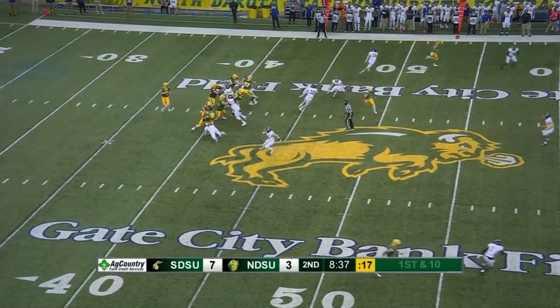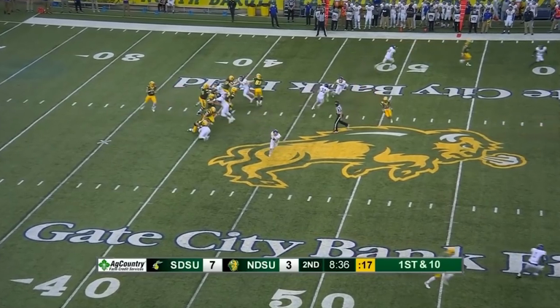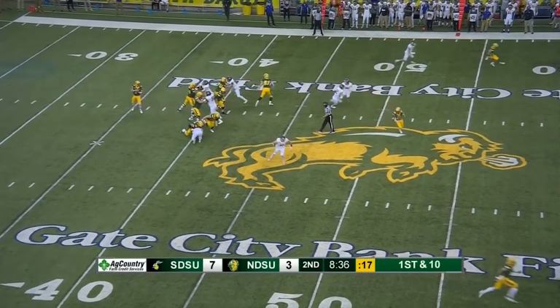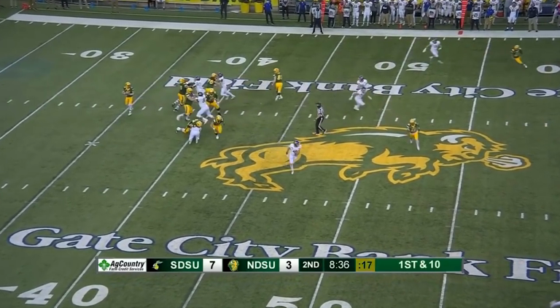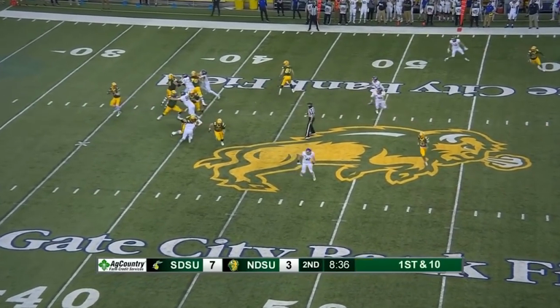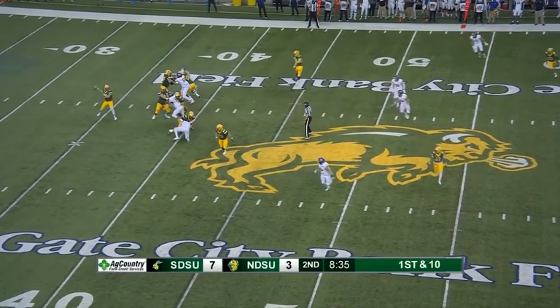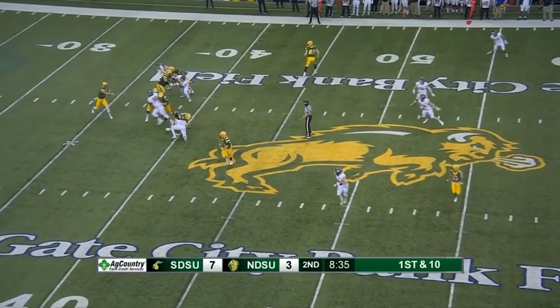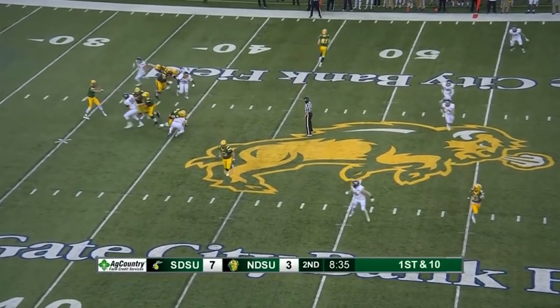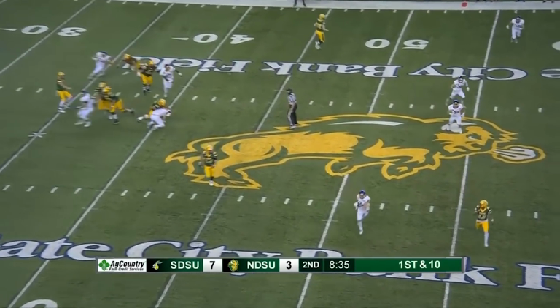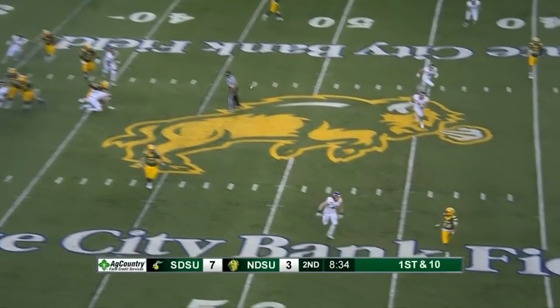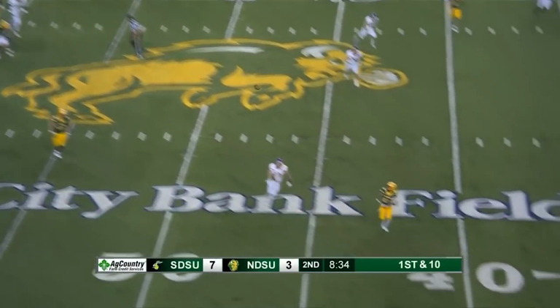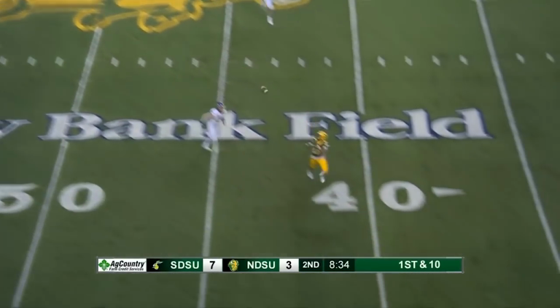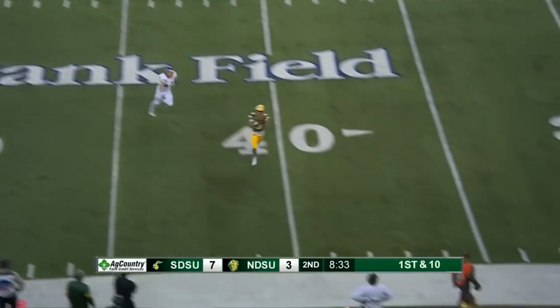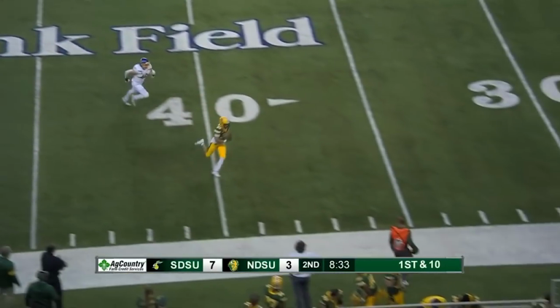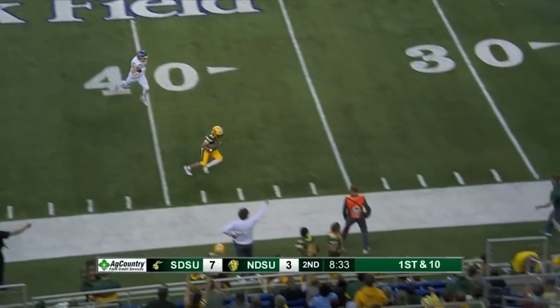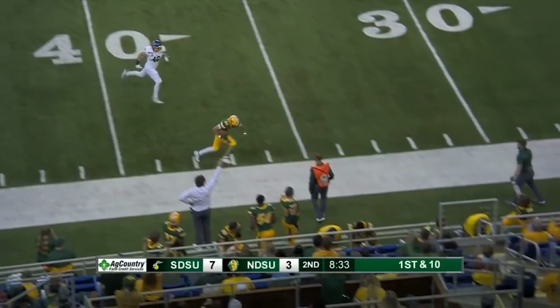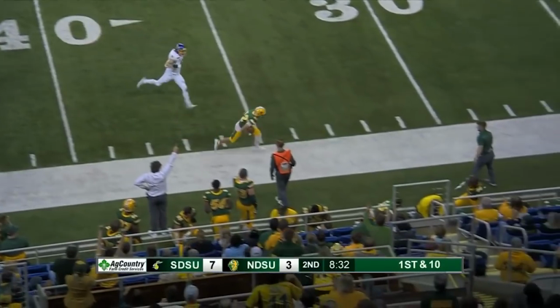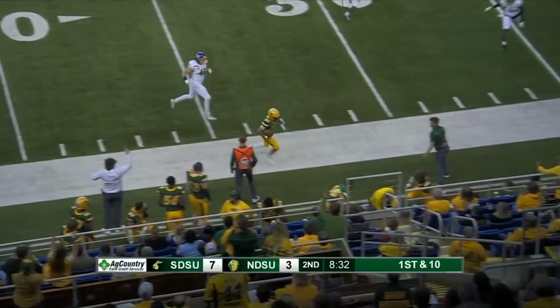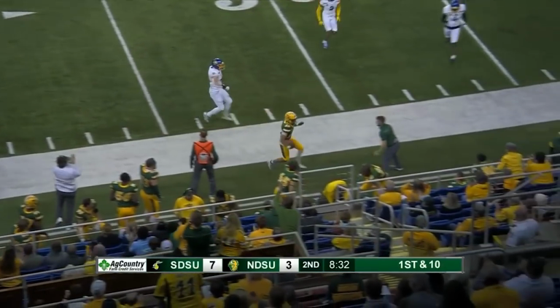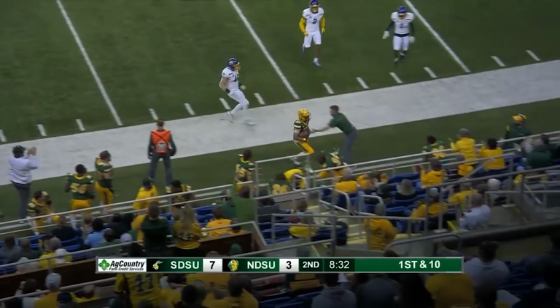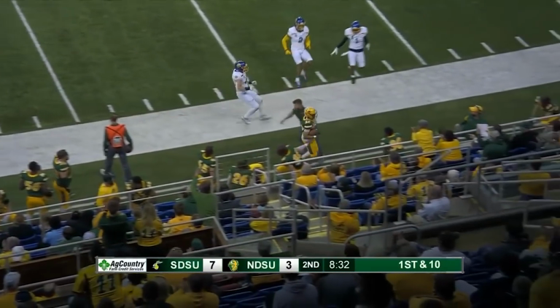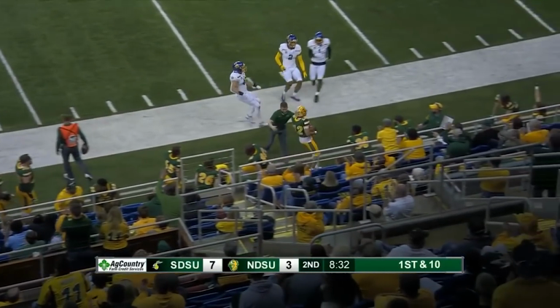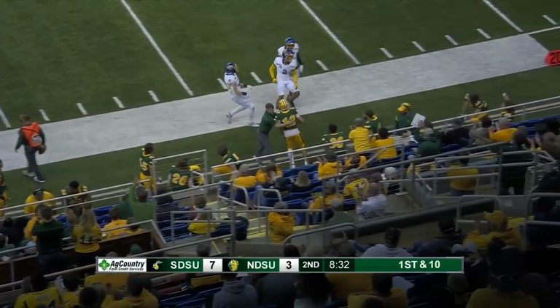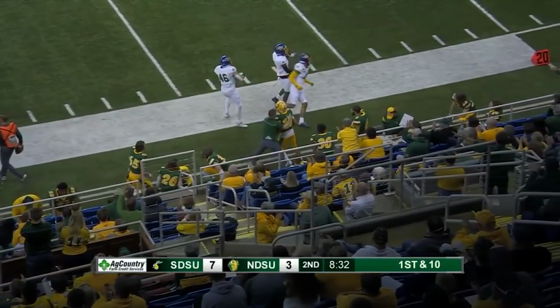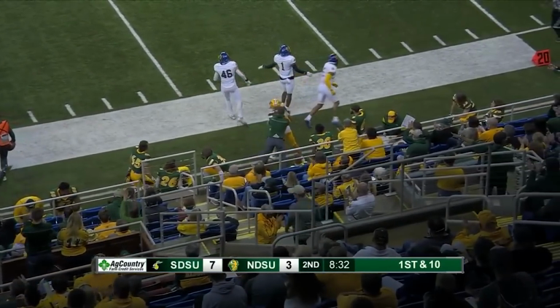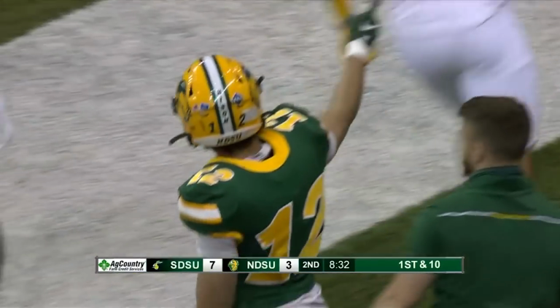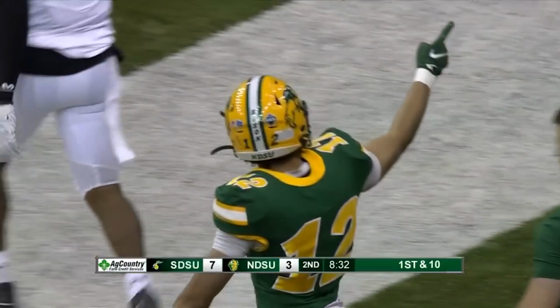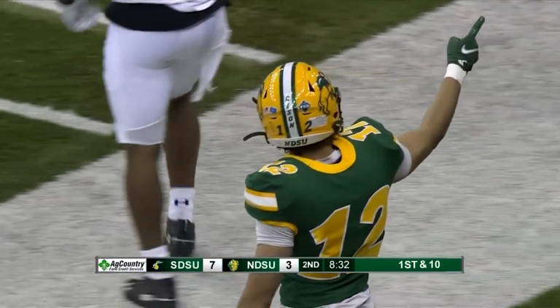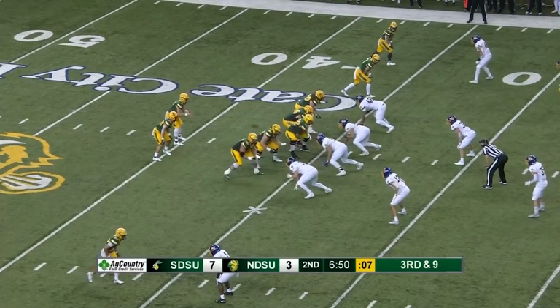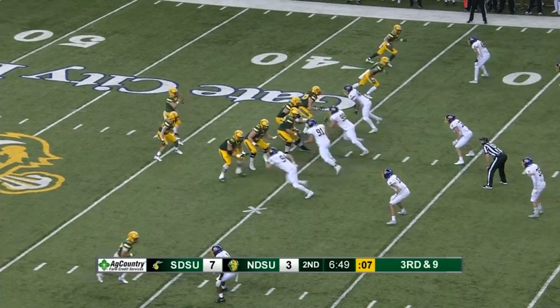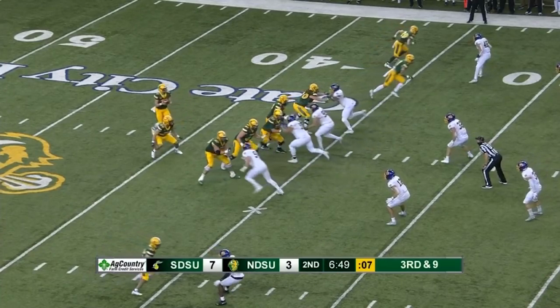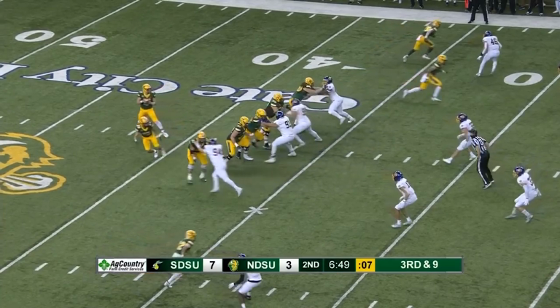Play action here. Miller to the sideline — well-thrown football. And Braylon Henderson makes the reception. Third and nine.